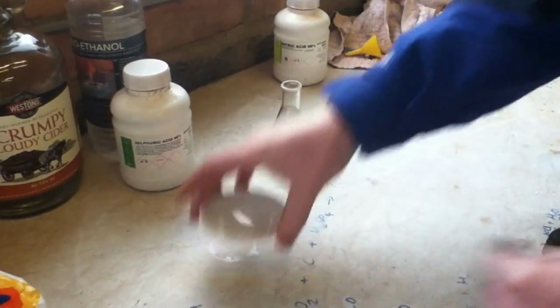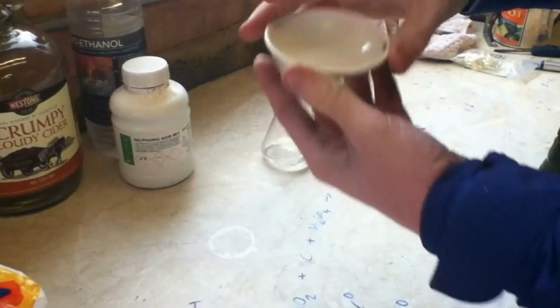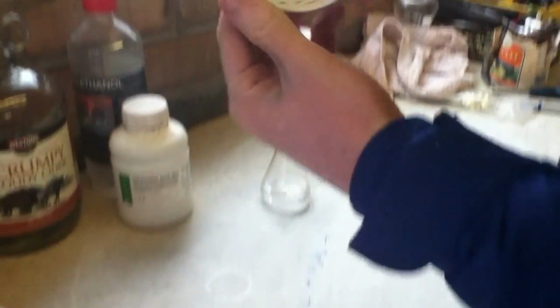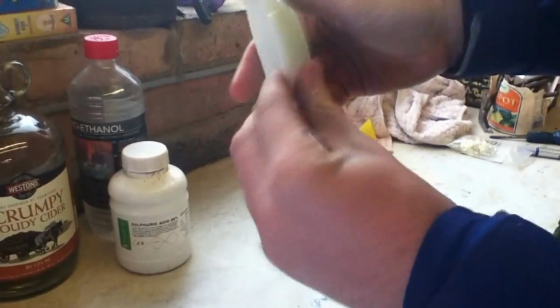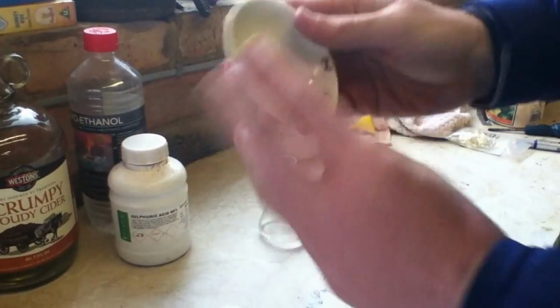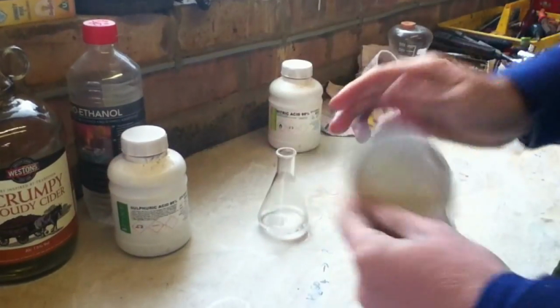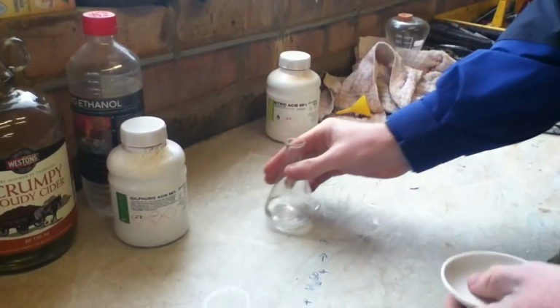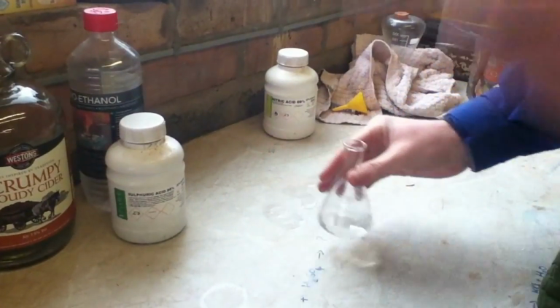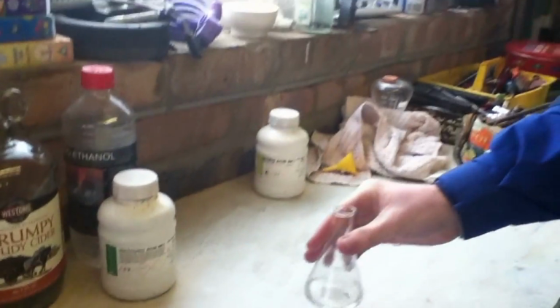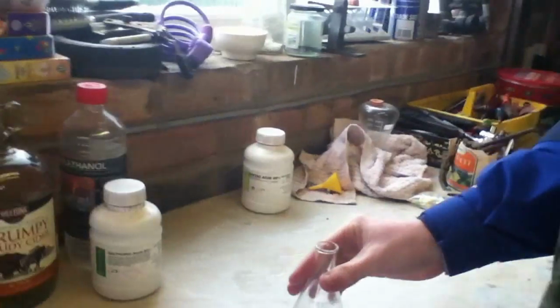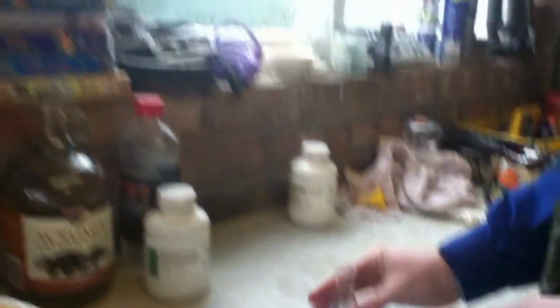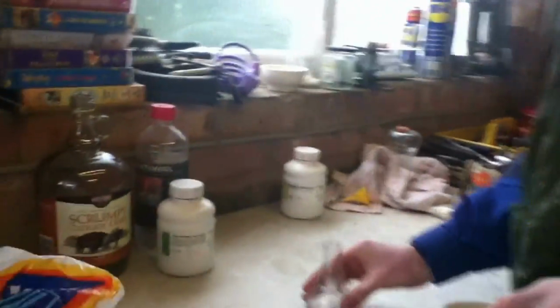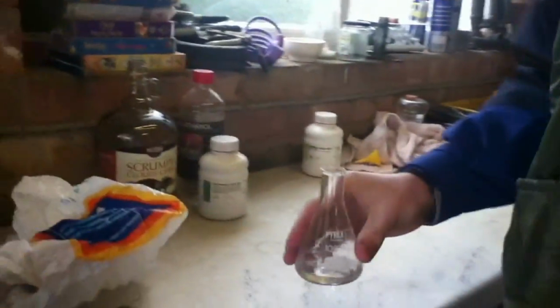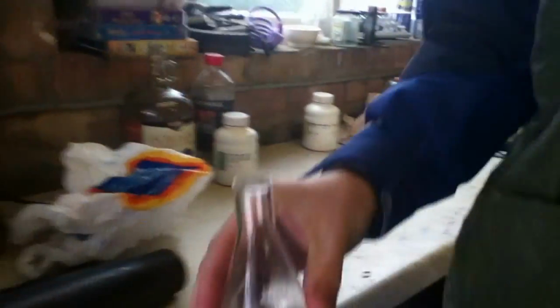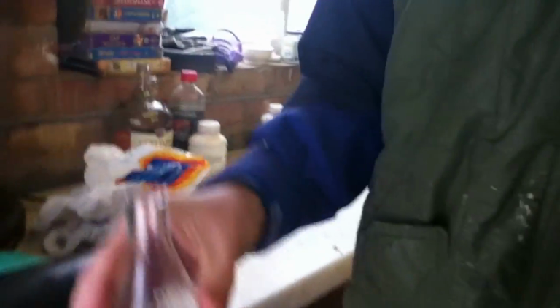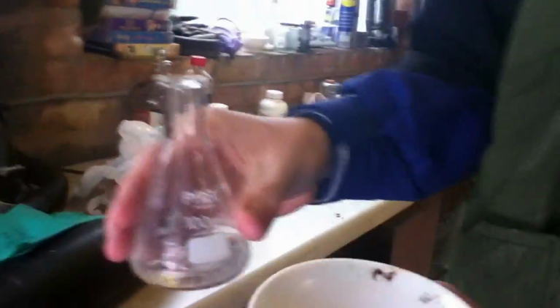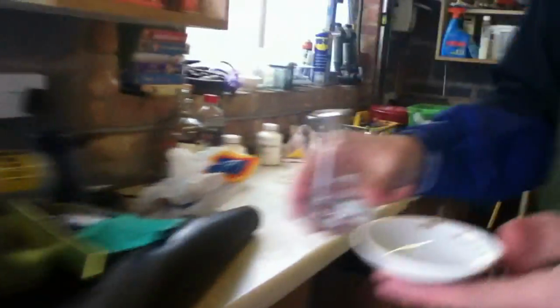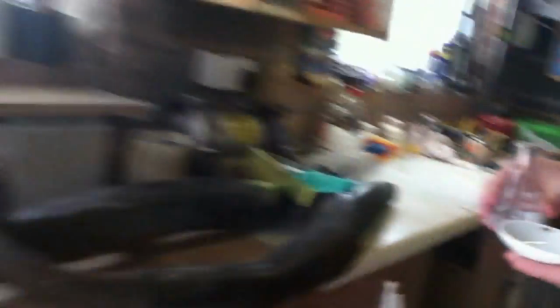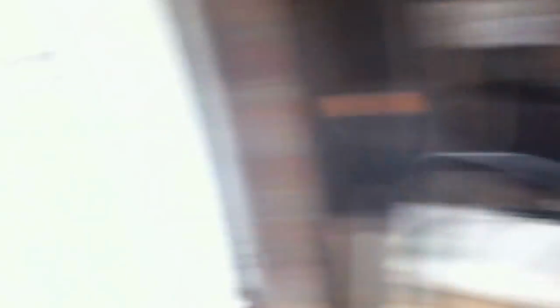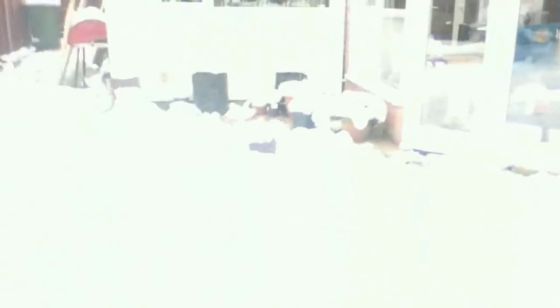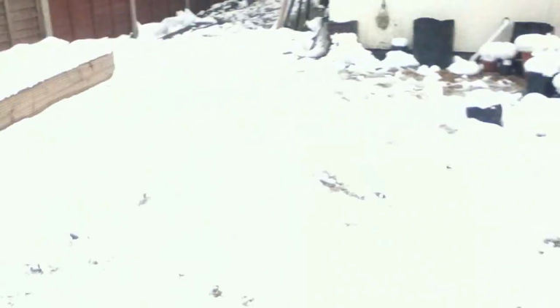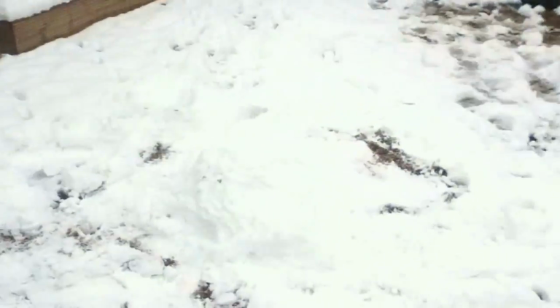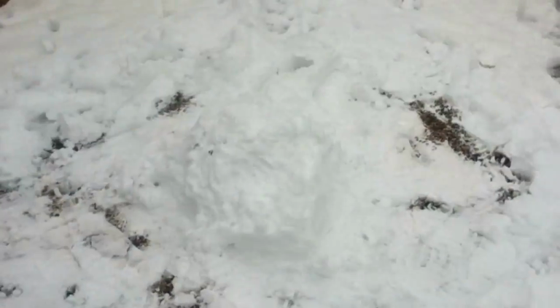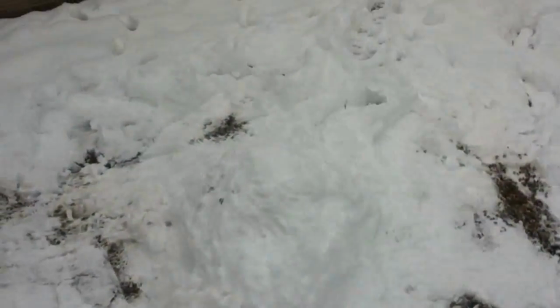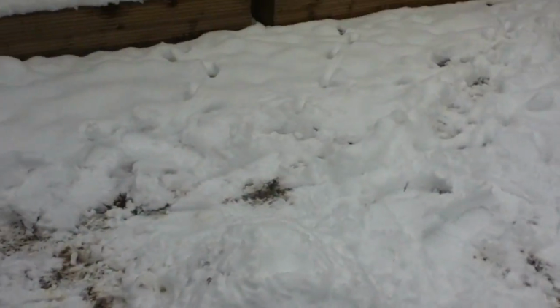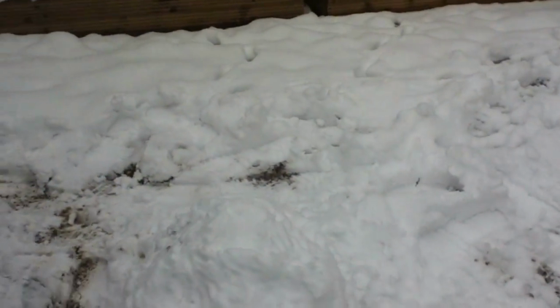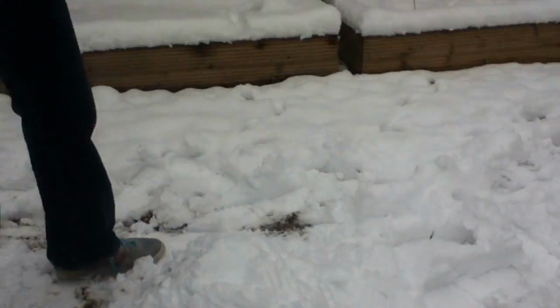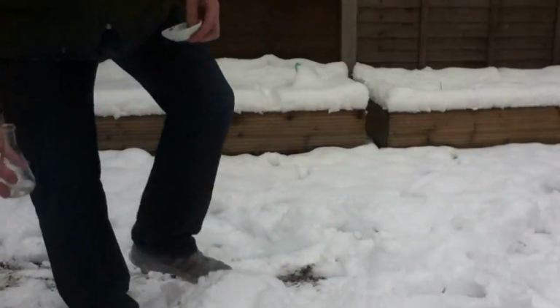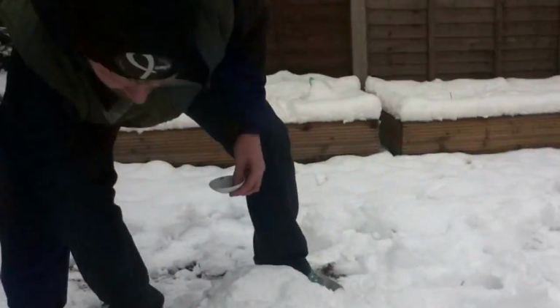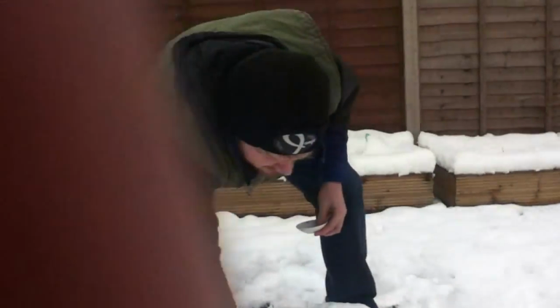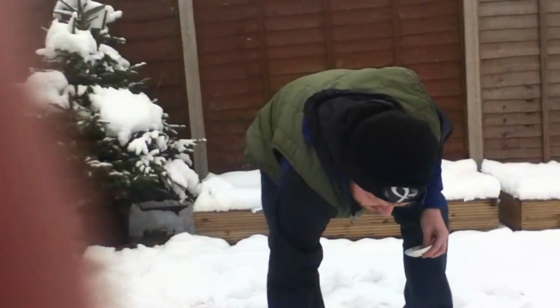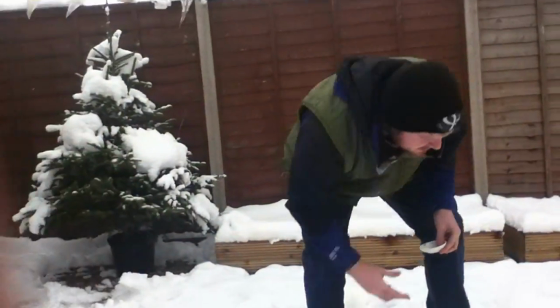Give it a quick mix. This is our dish, there's nothing in it at the minute, just a reacting dish. Right, over we go. I'll take the sulfuric acid or something. I'm going to pop the dish — I'm going to put a bit of gravel around it so you can actually see the dish.